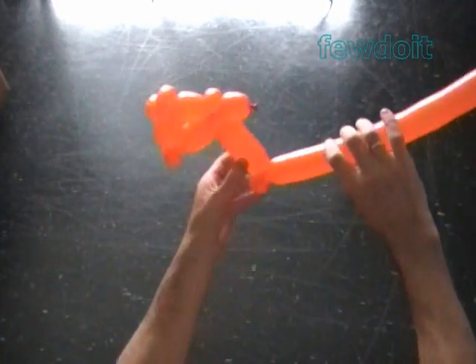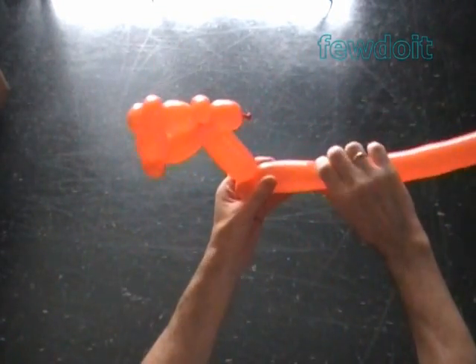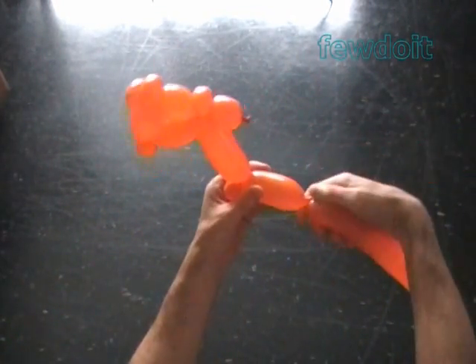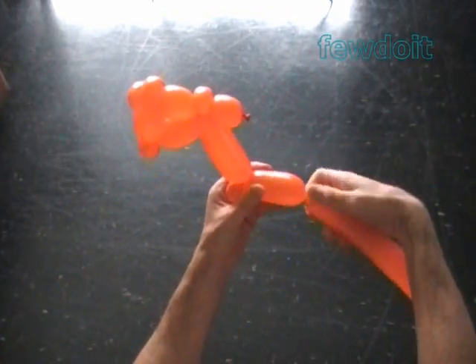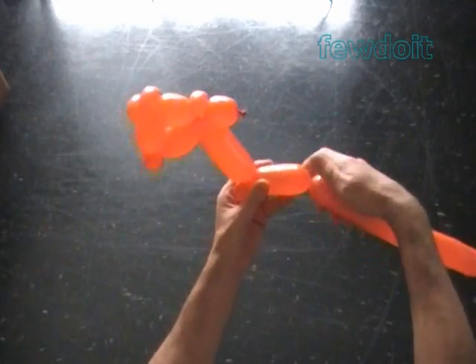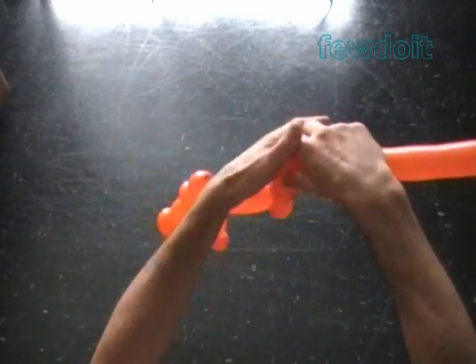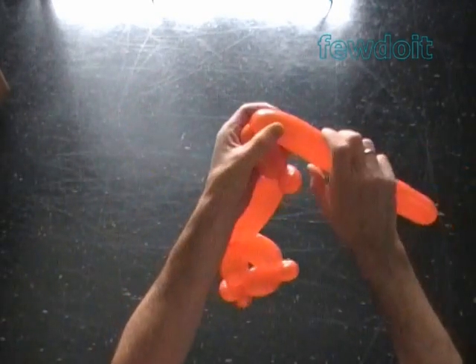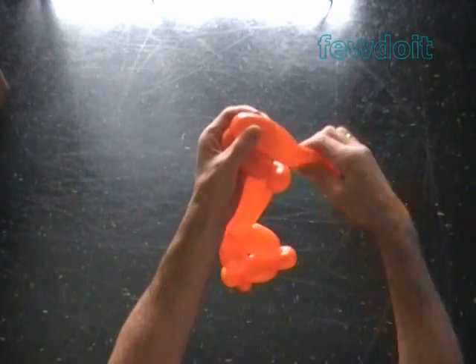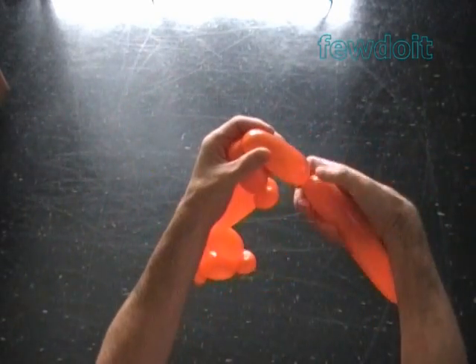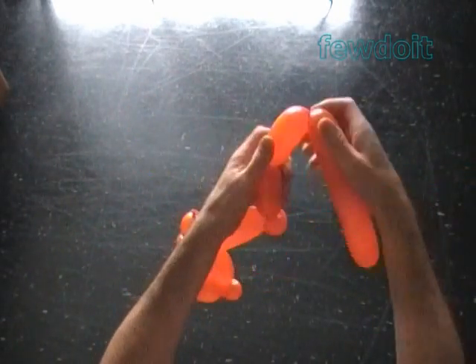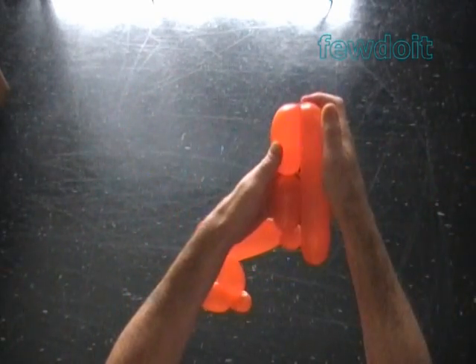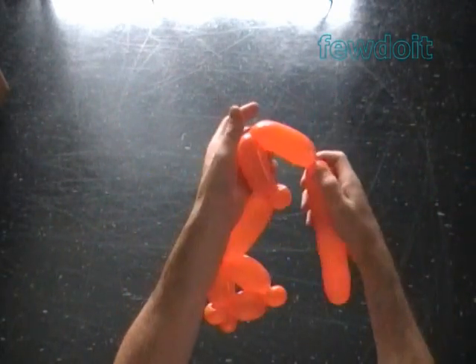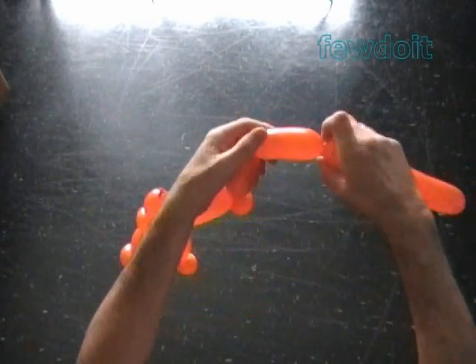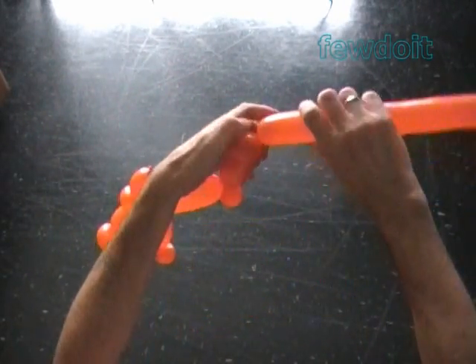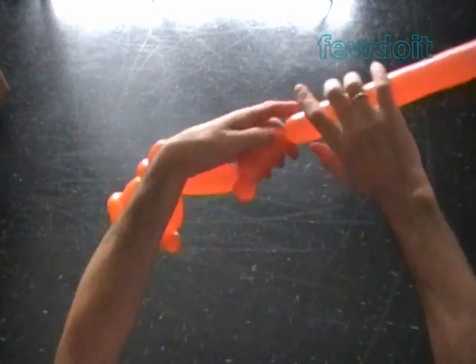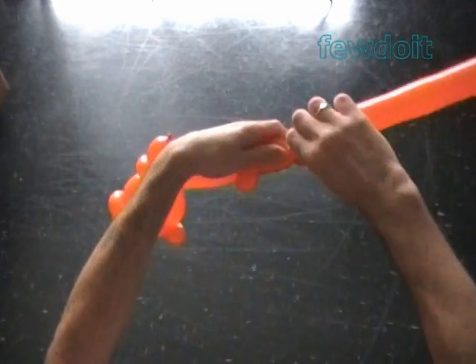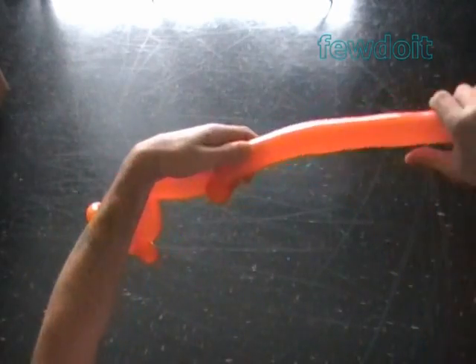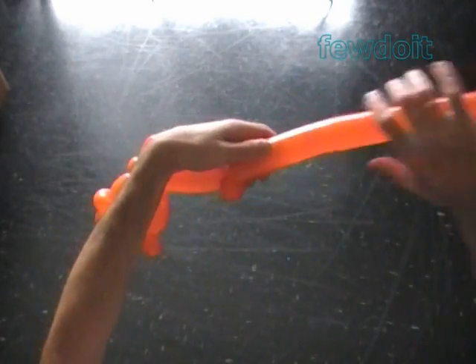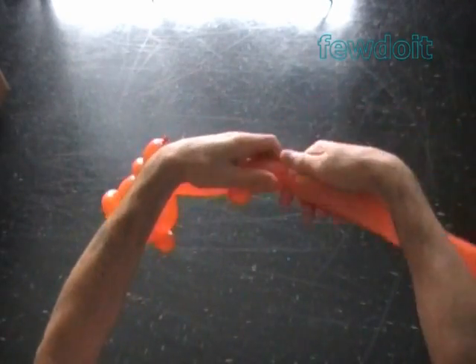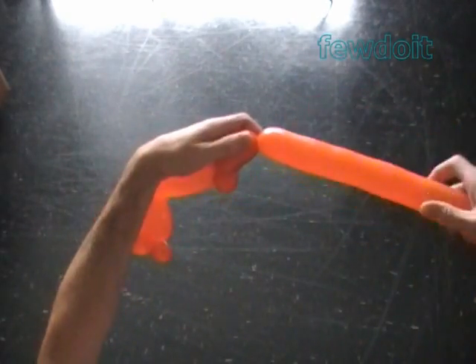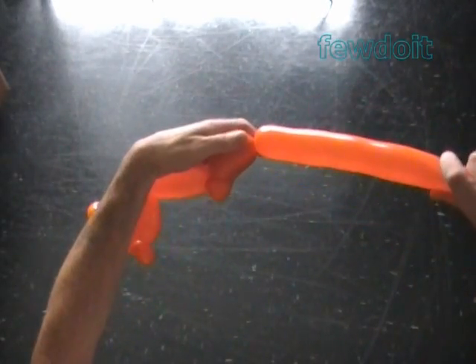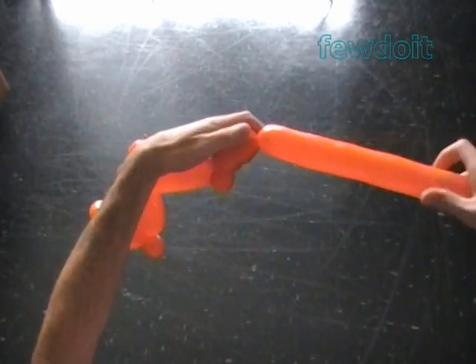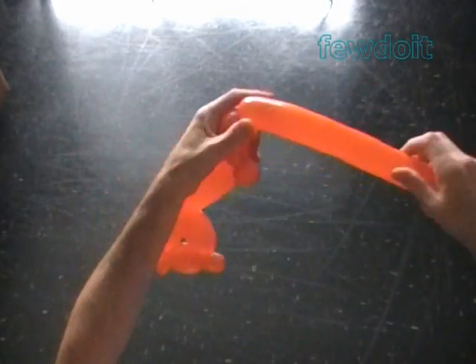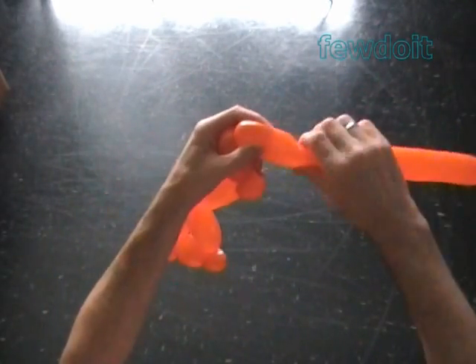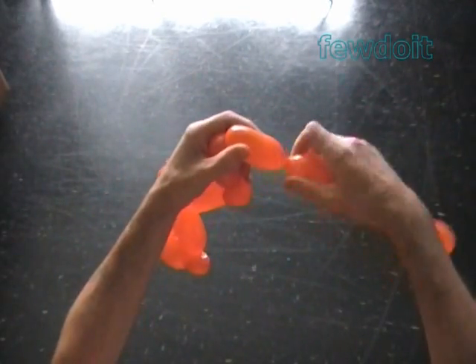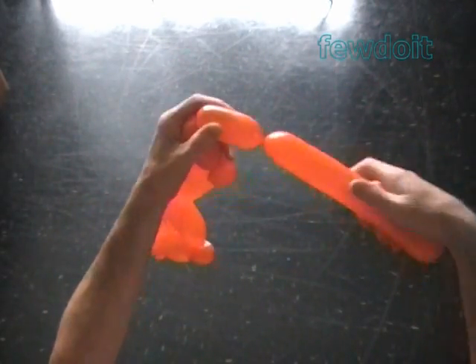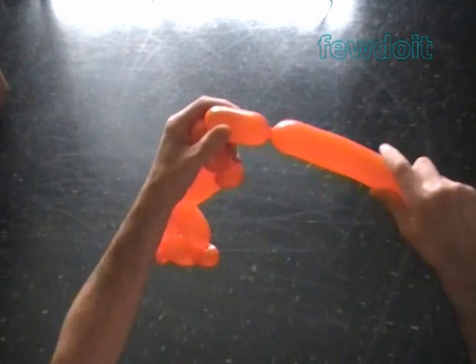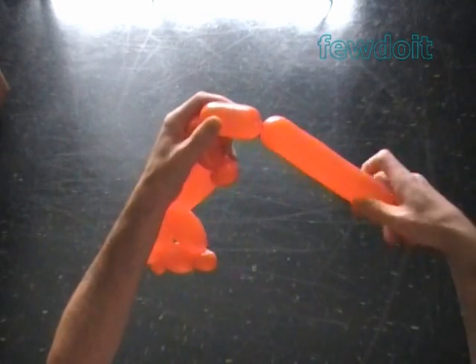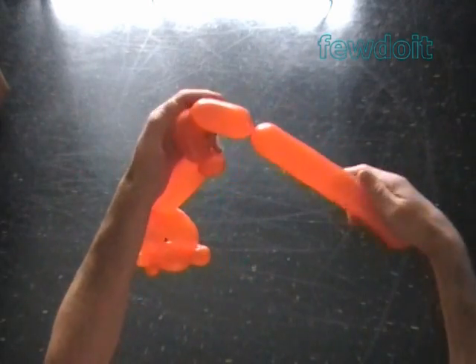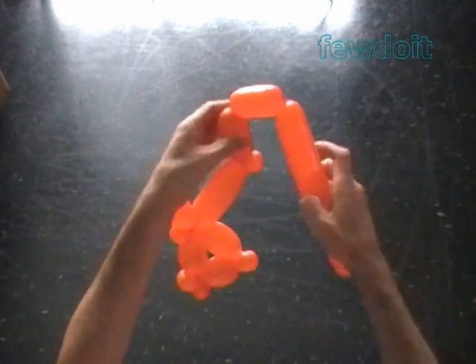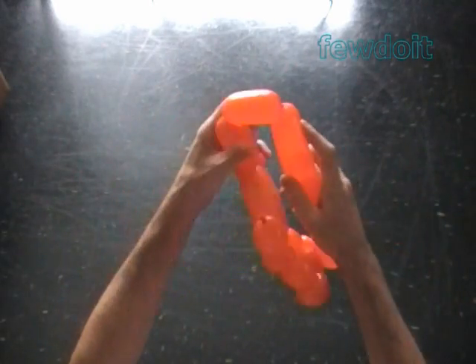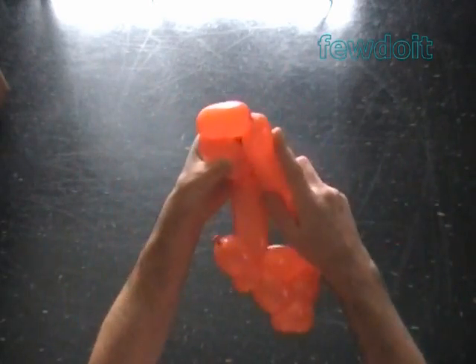Twist the next three bubbles to make the tail. Twist the eleventh about 3 inch bubble. Twist the twelfth about 3 inch bubble. Twist the thirteenth about 3 inch bubble.